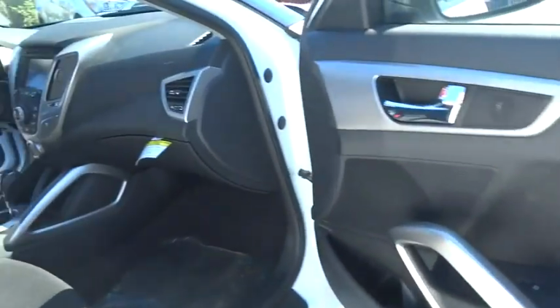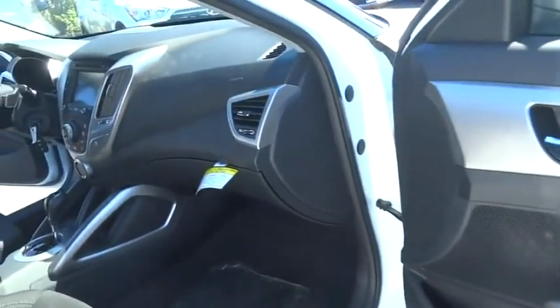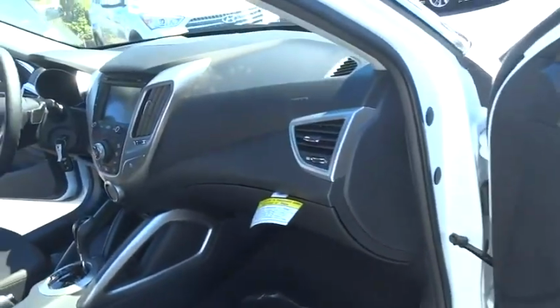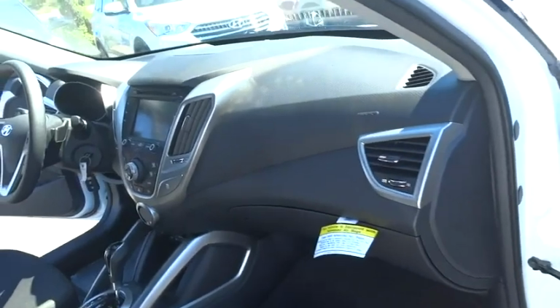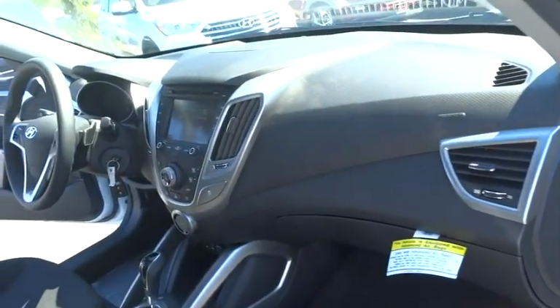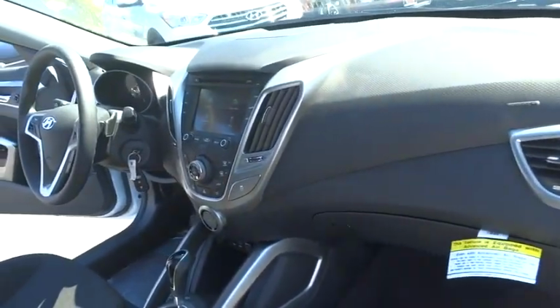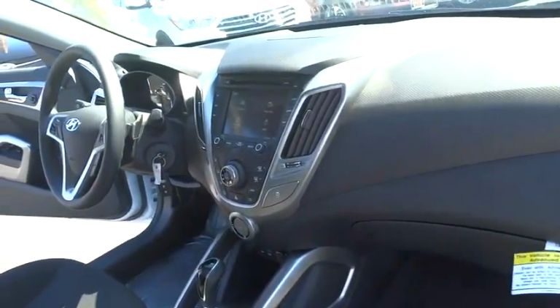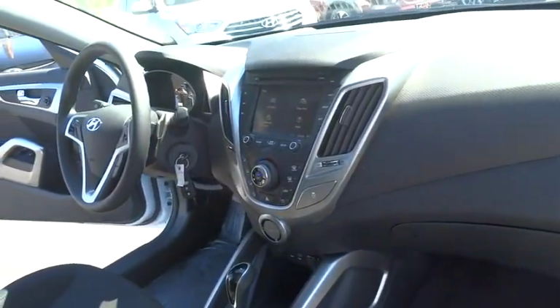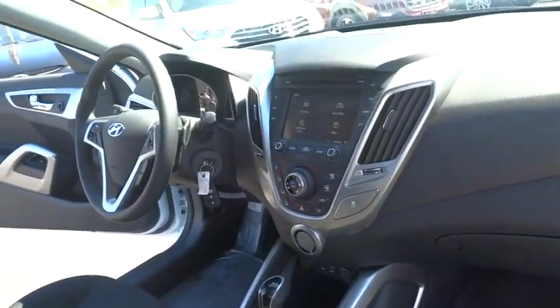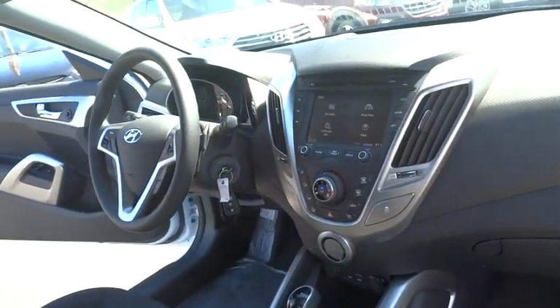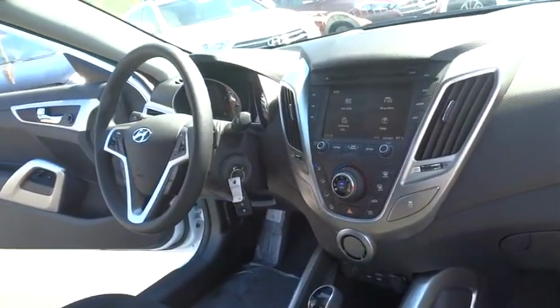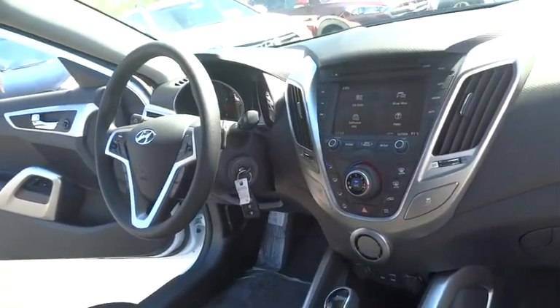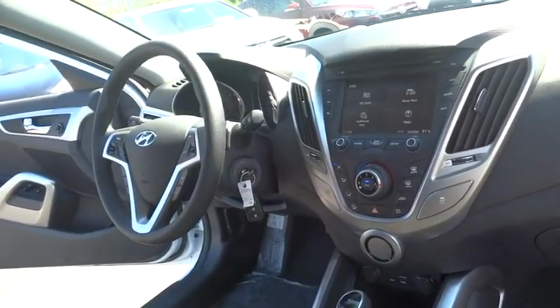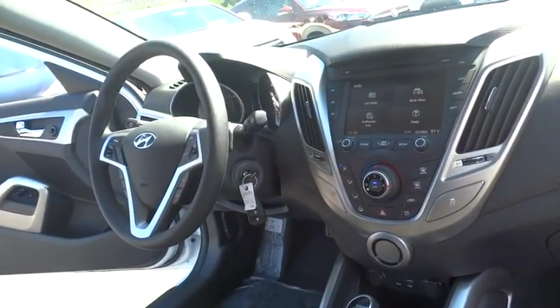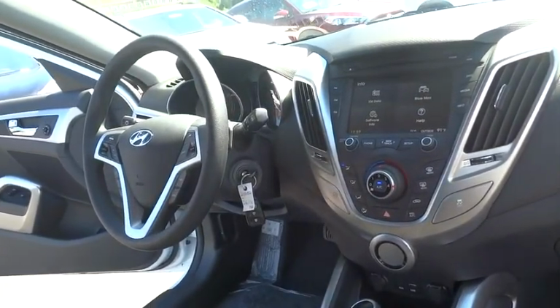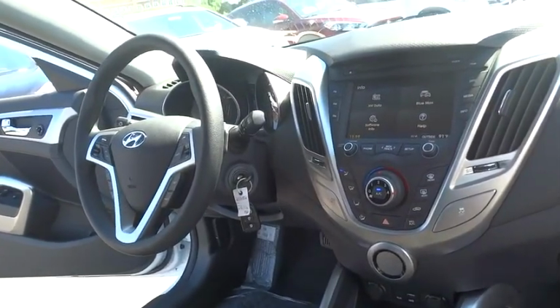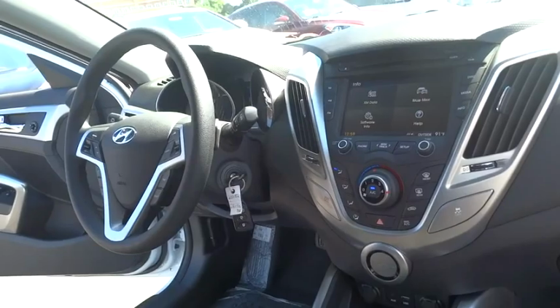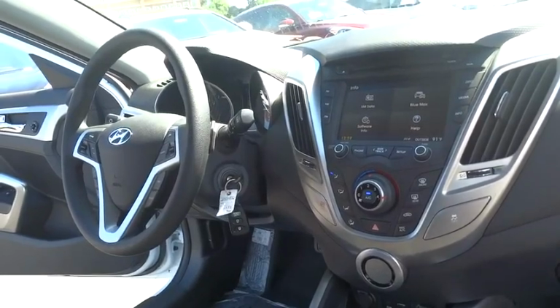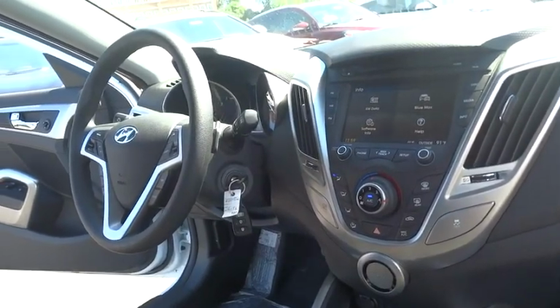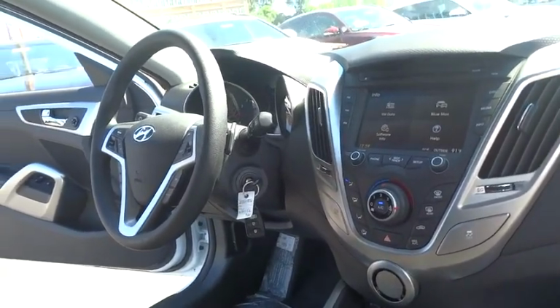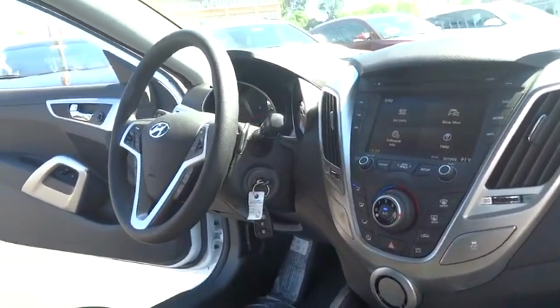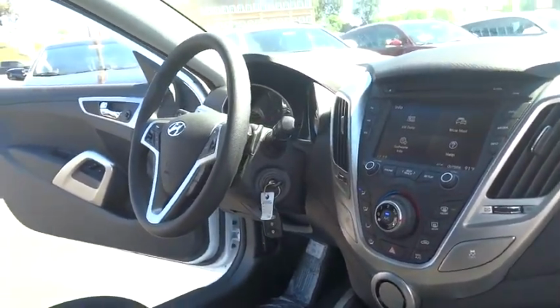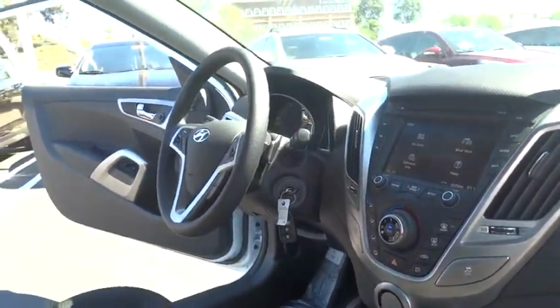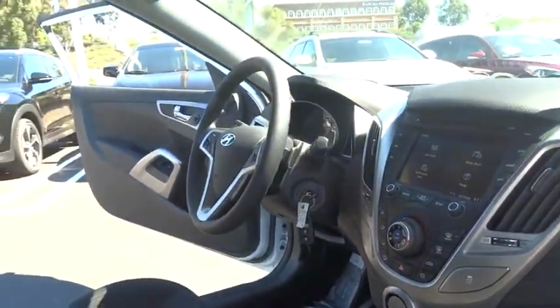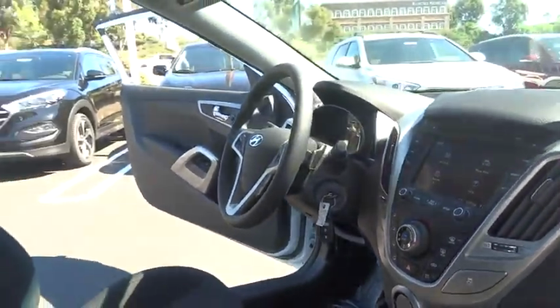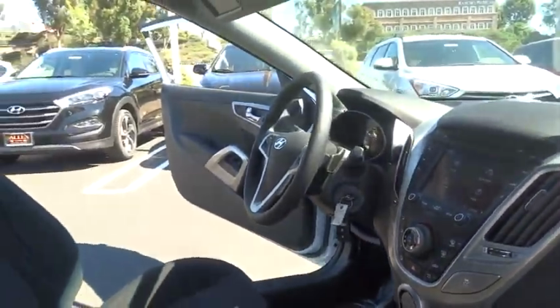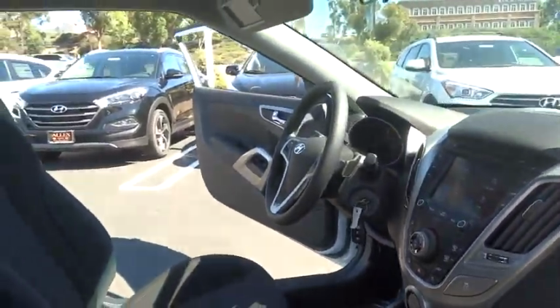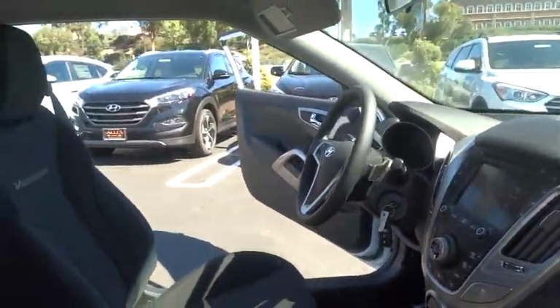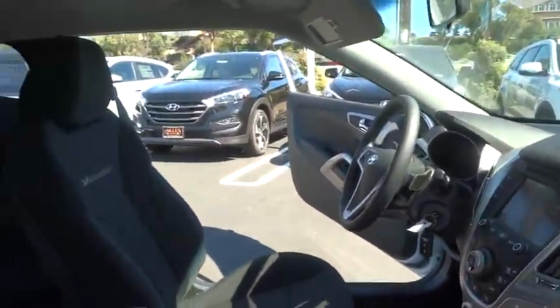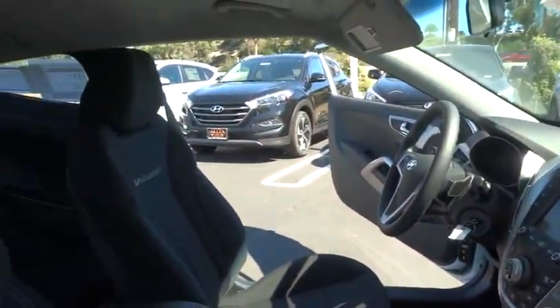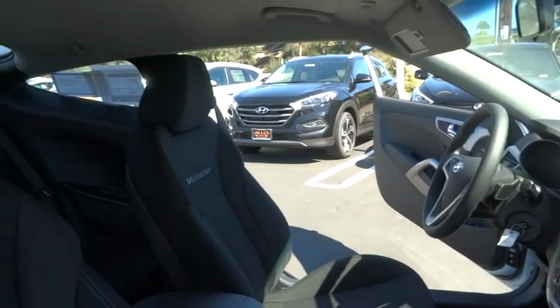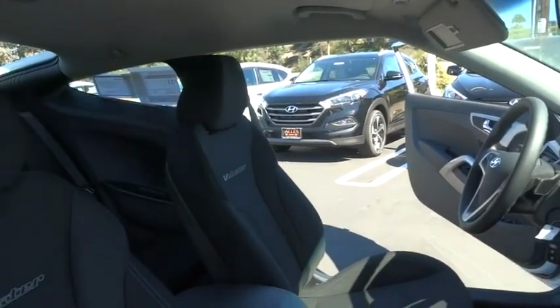Aluminum wheels, cruise control, four-wheel disc brakes, AM-FM stereo radio, FWD, rear defrost, security system, bucket seats, child safety locks, CD player.